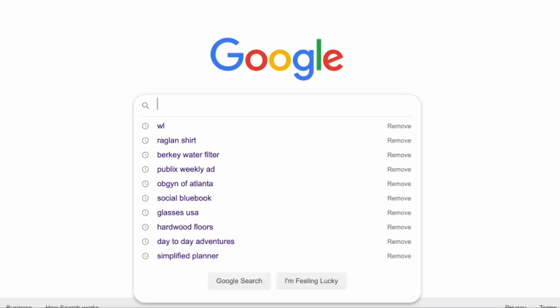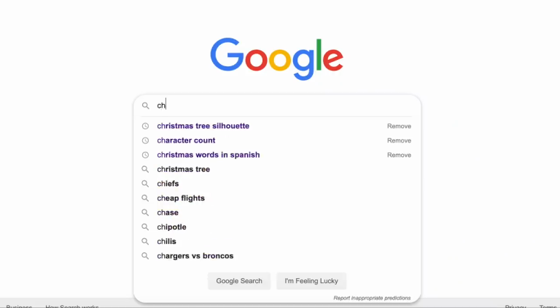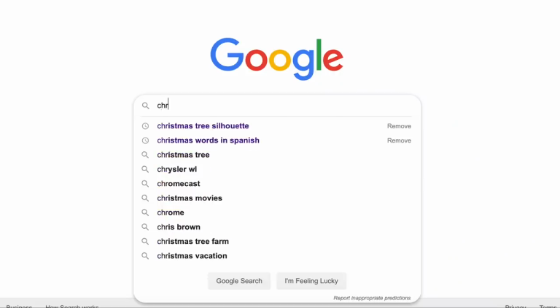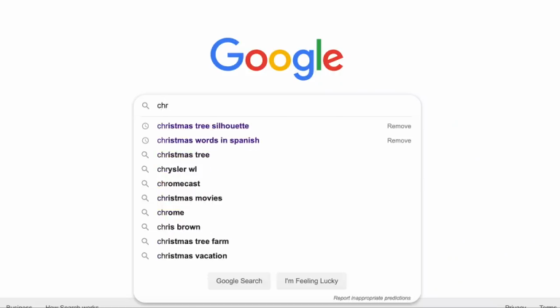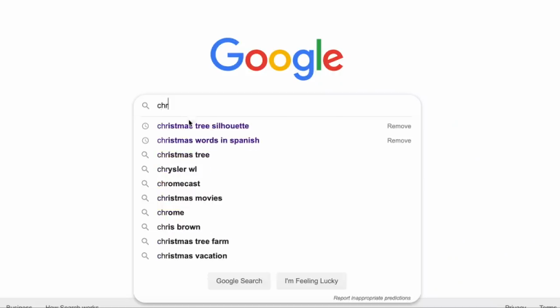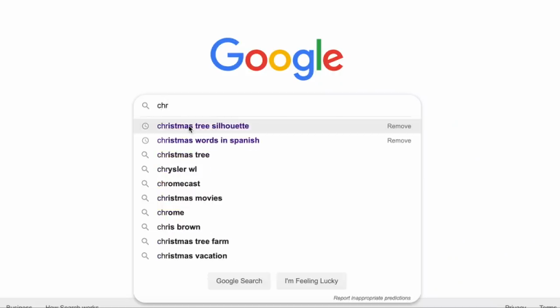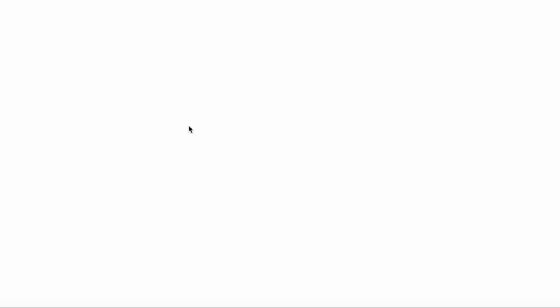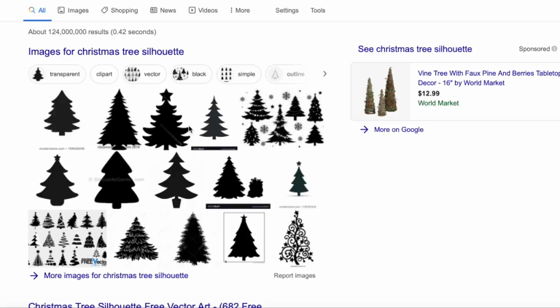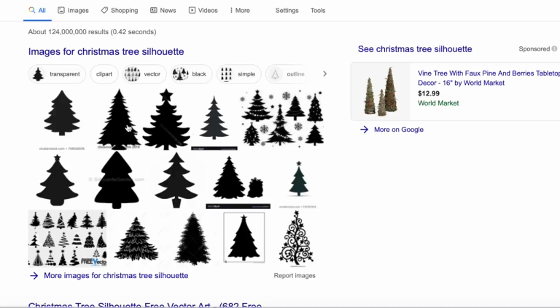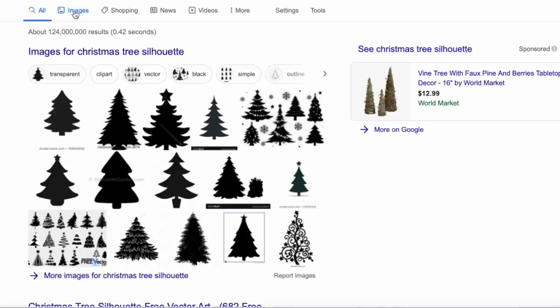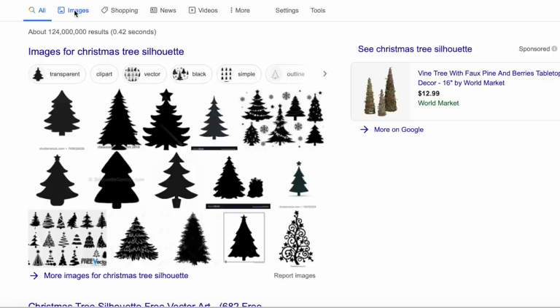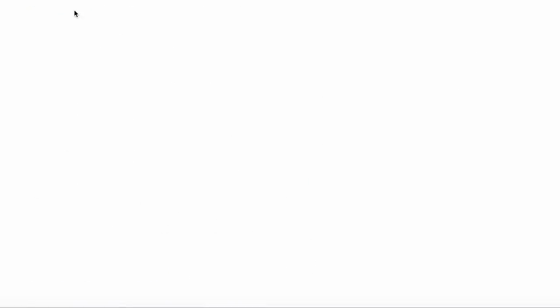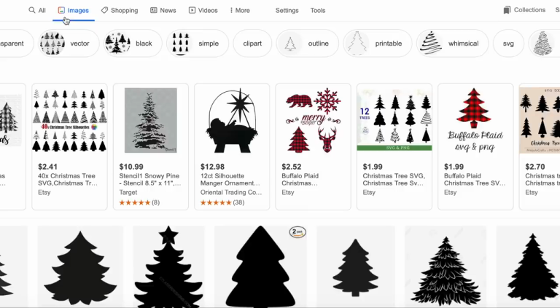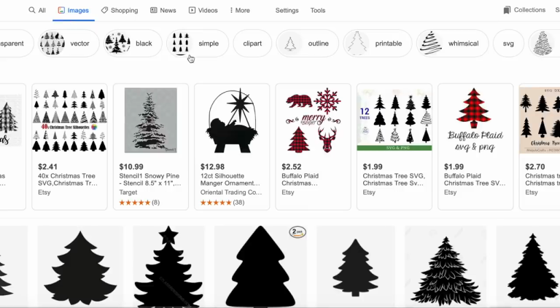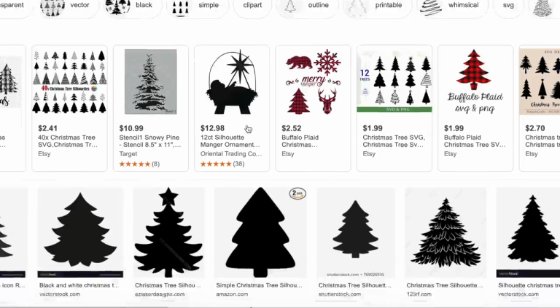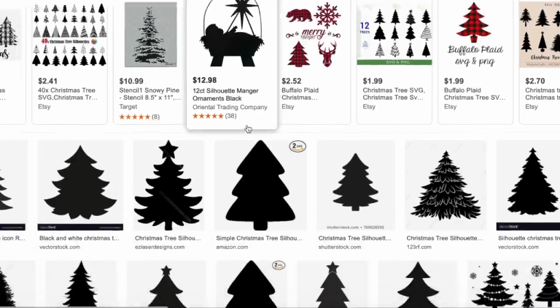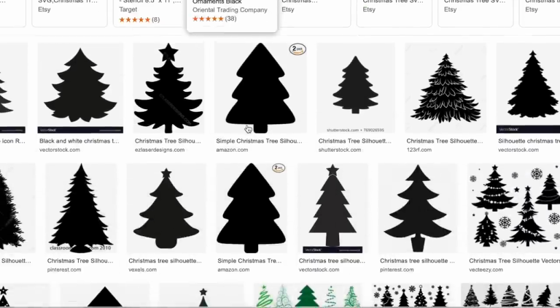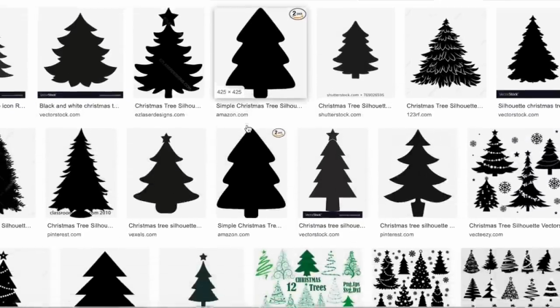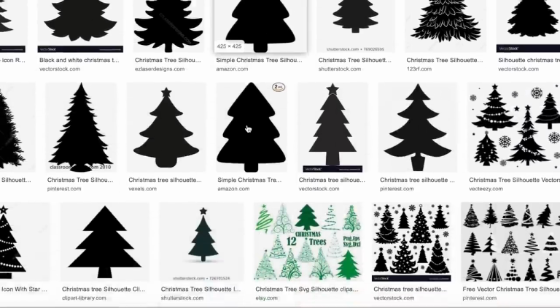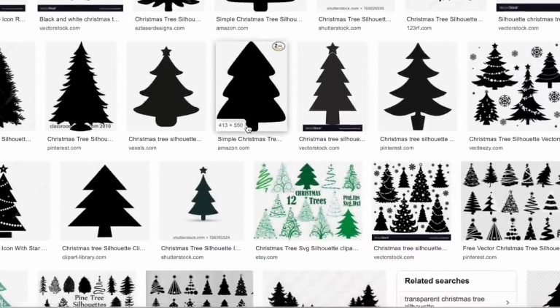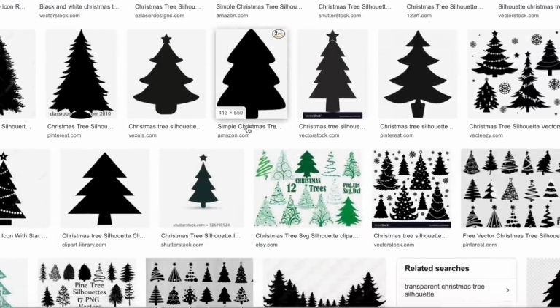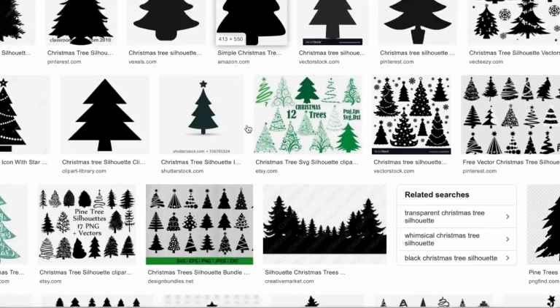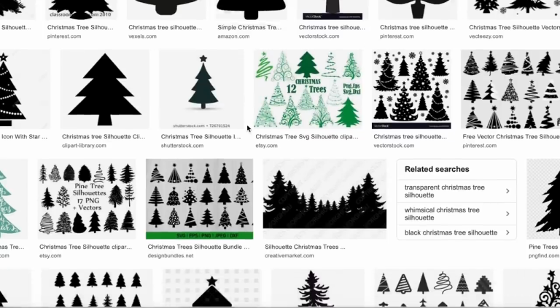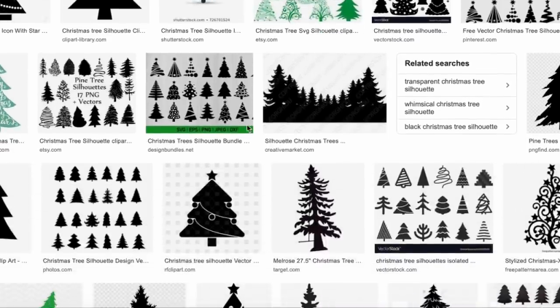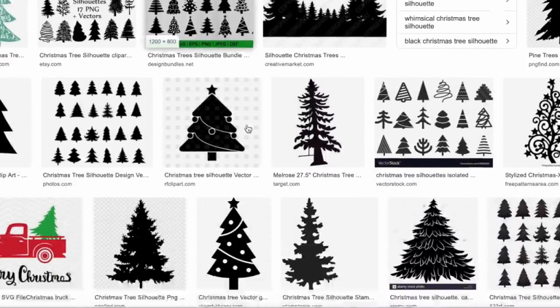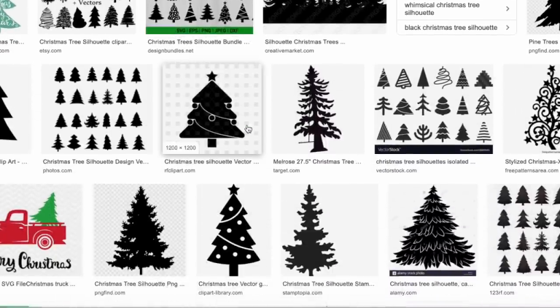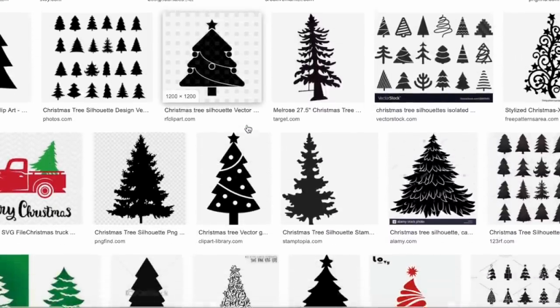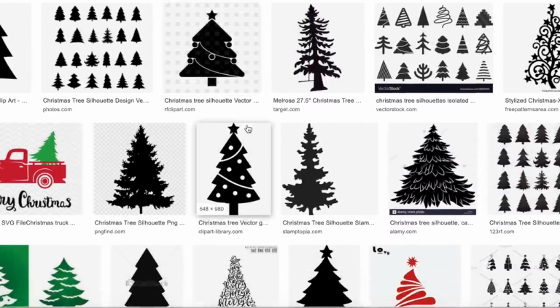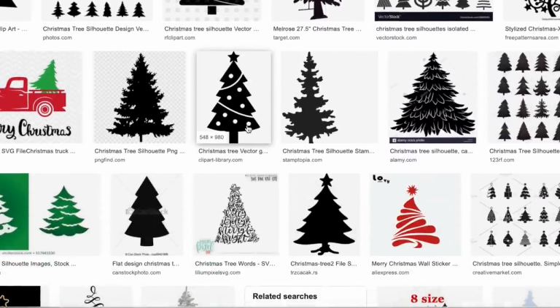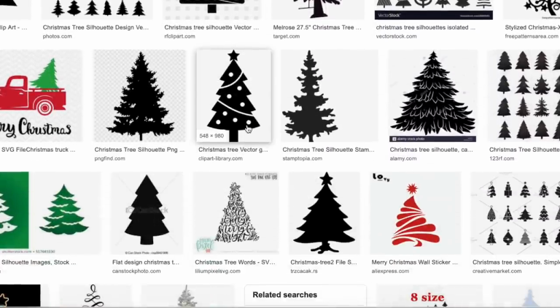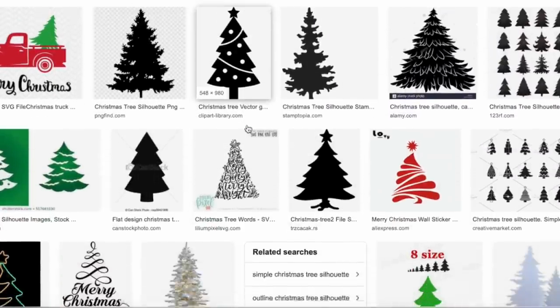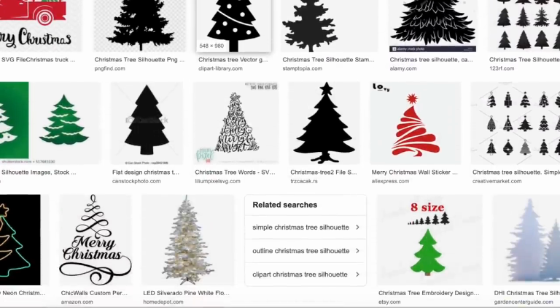Next, you're just going to go online and search for Christmas tree silhouette. Select Images on the tab above, and then scroll through to any trees that you like. I would suggest picking a simple silhouette — that way it's easier to cut. Then print them out on your computer.